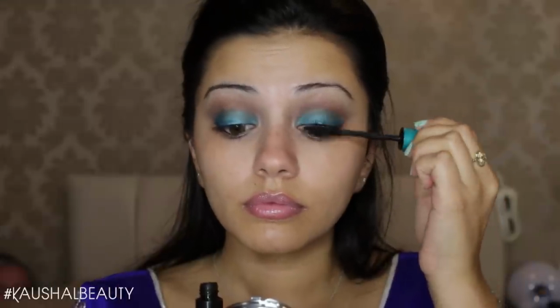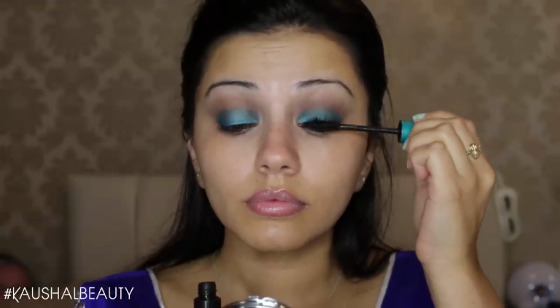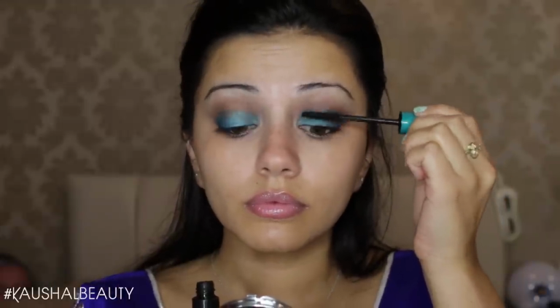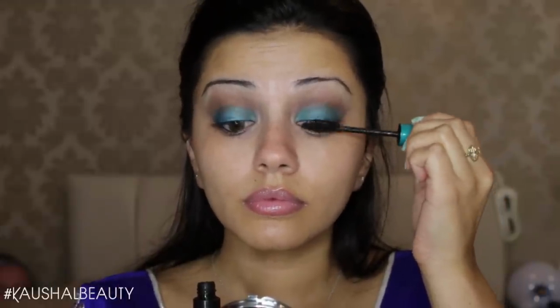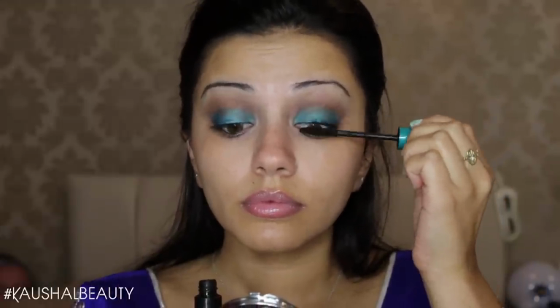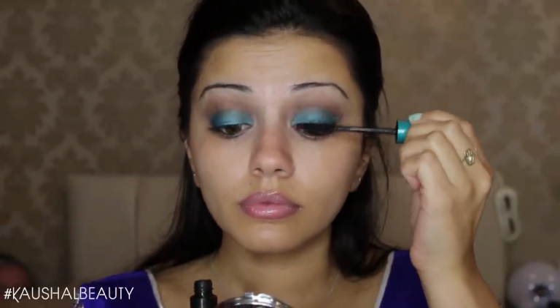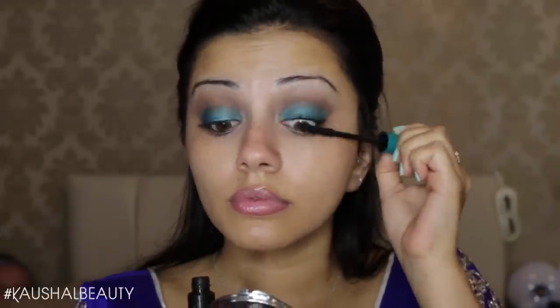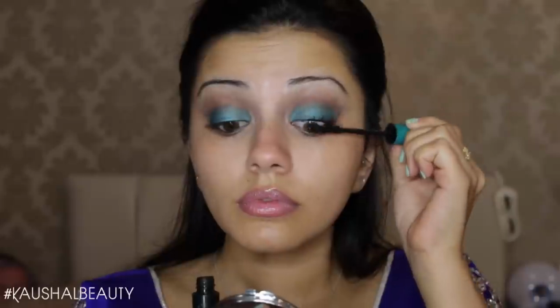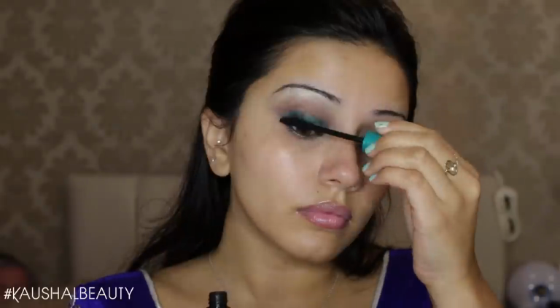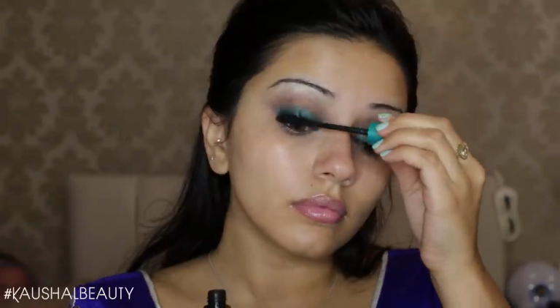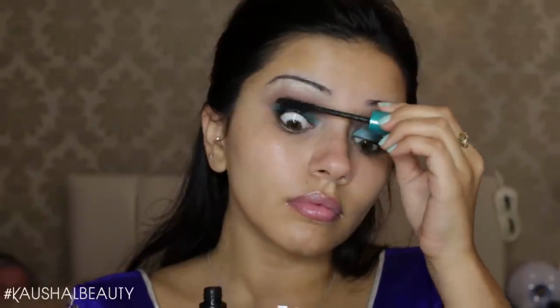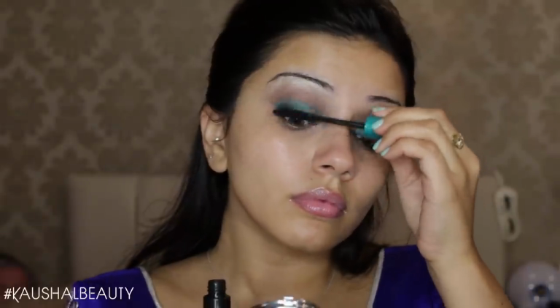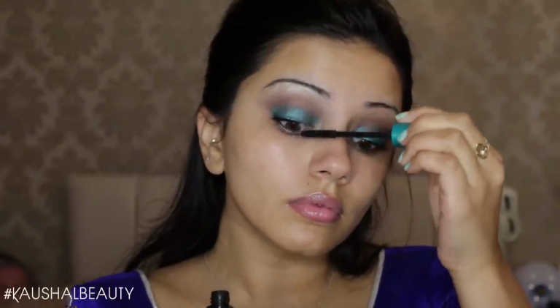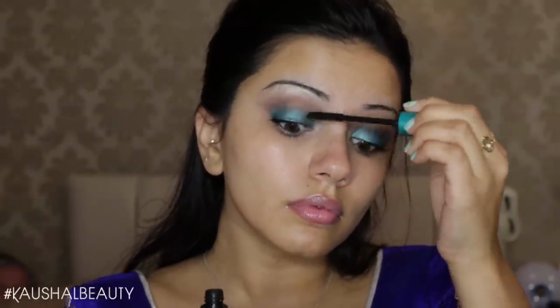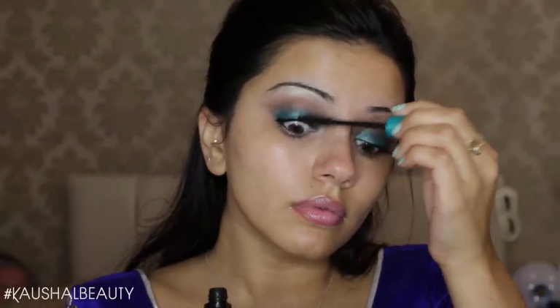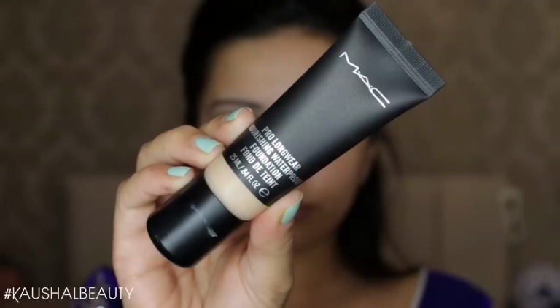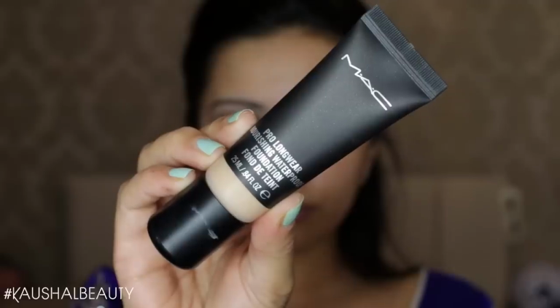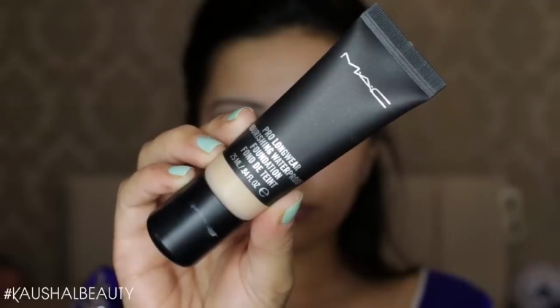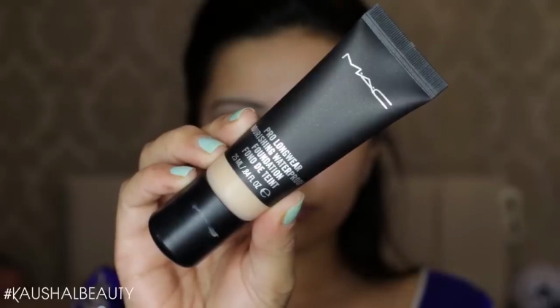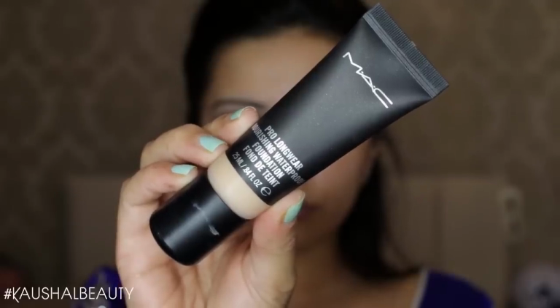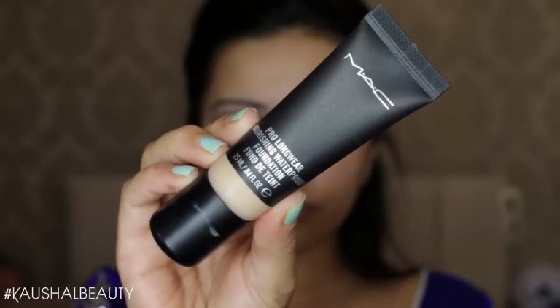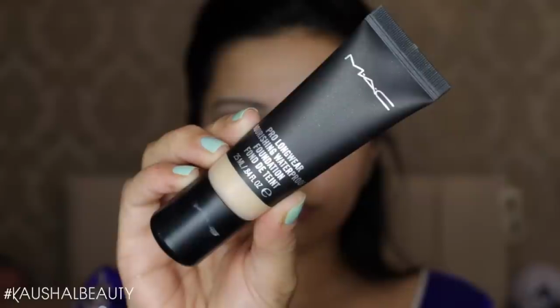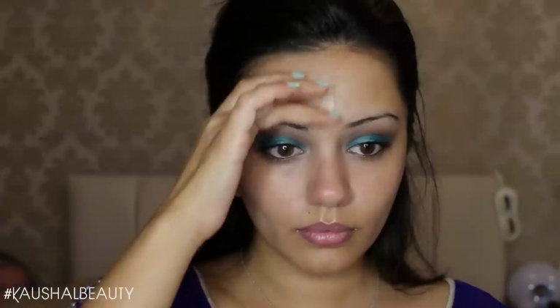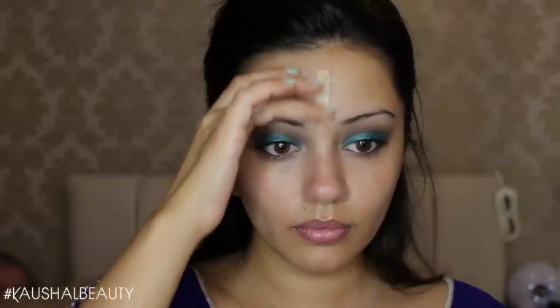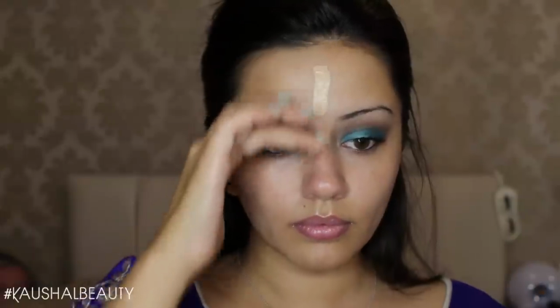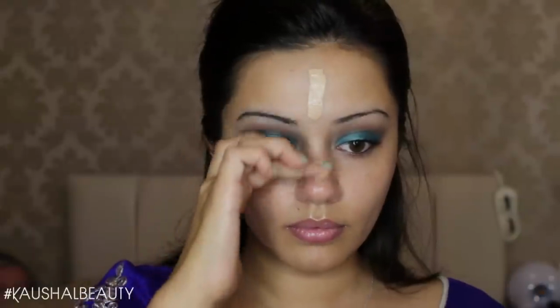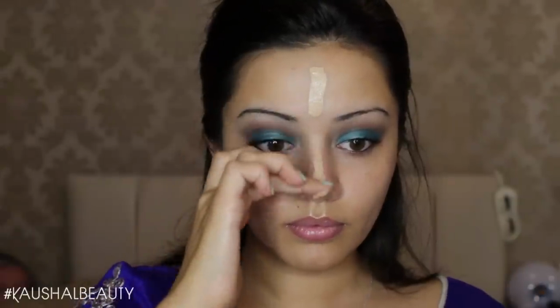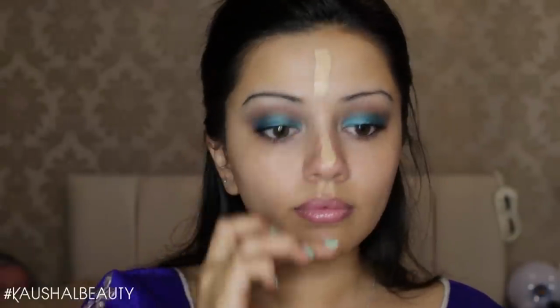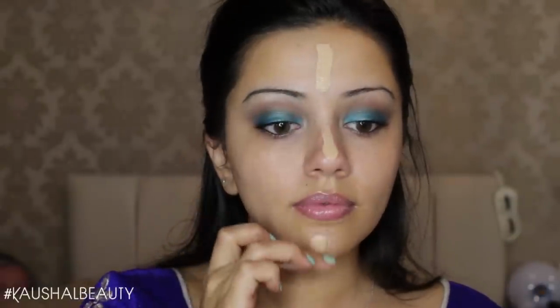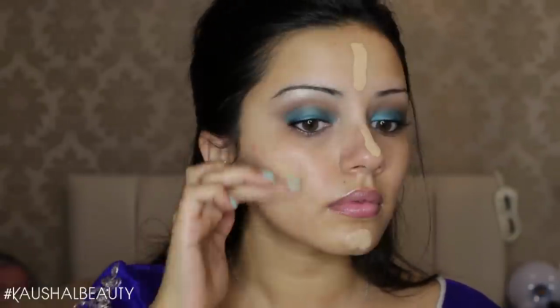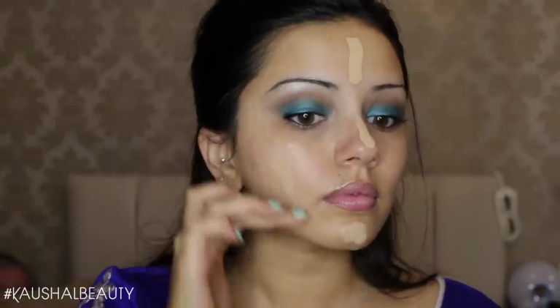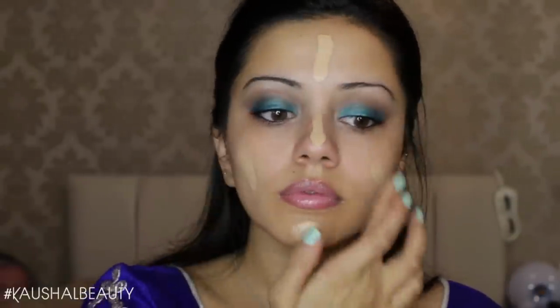For mascara I went with a waterproof option — the Urban Decay Cannonball mascara — and I'm putting that on both my top lashes. I'll work through my bottom lashes a little later, once I've done my concealer and everything.